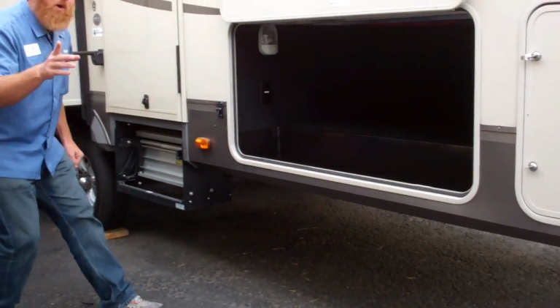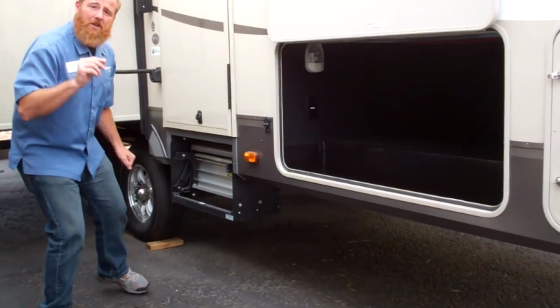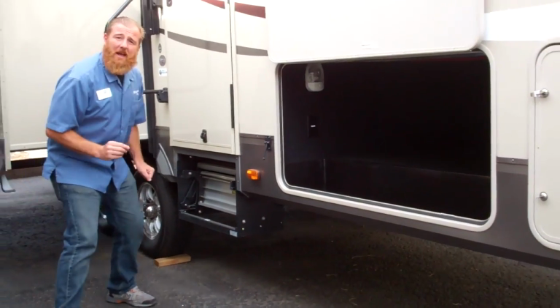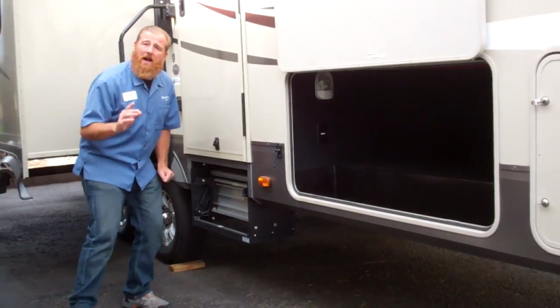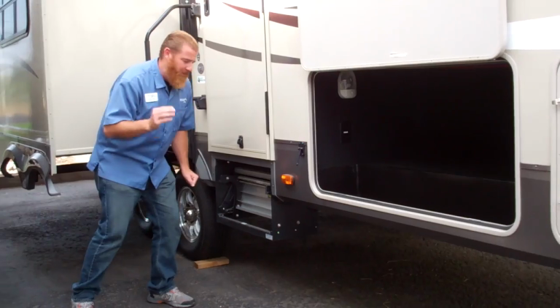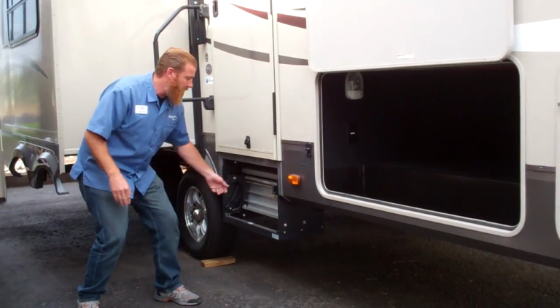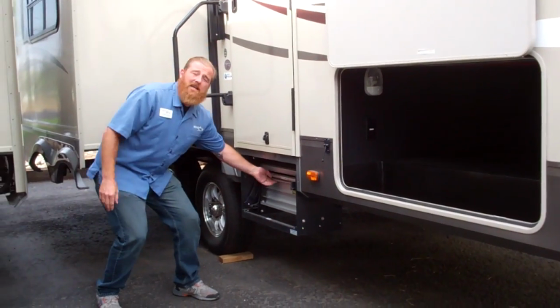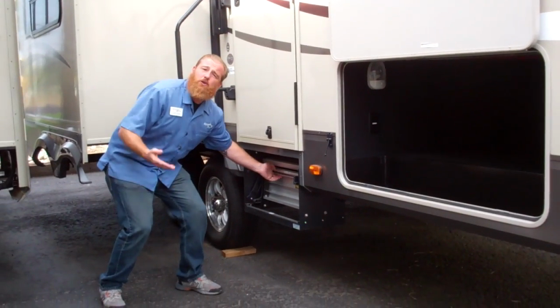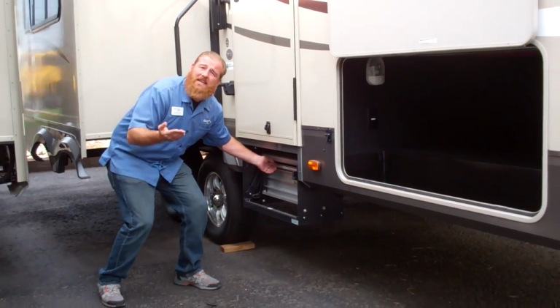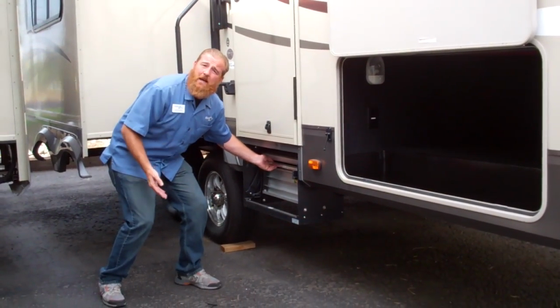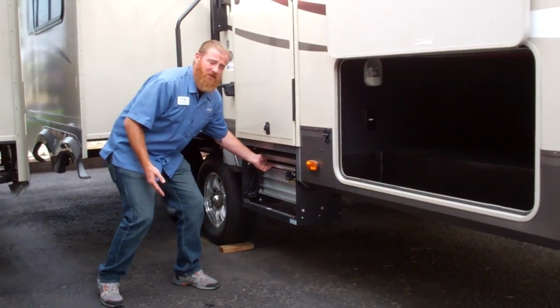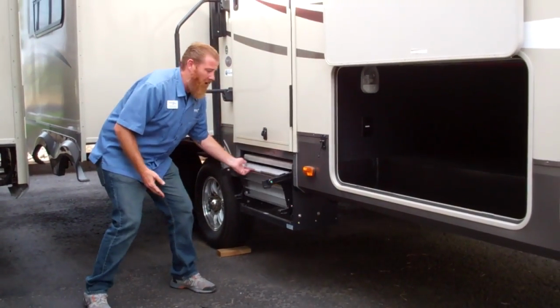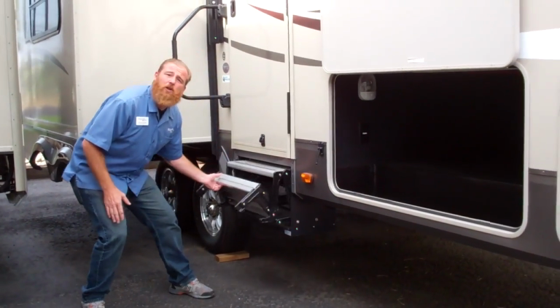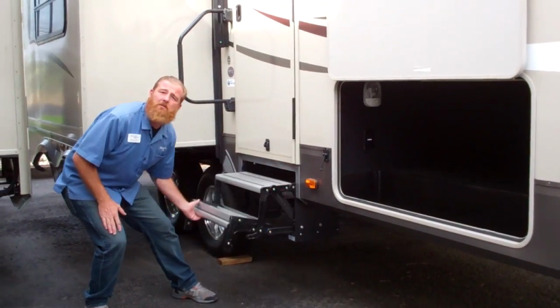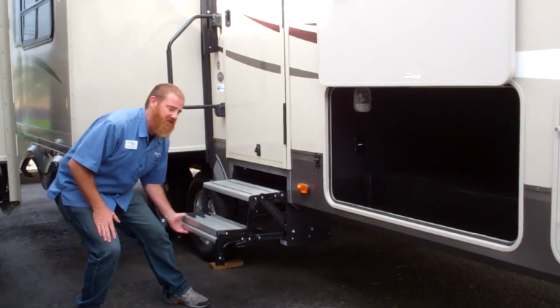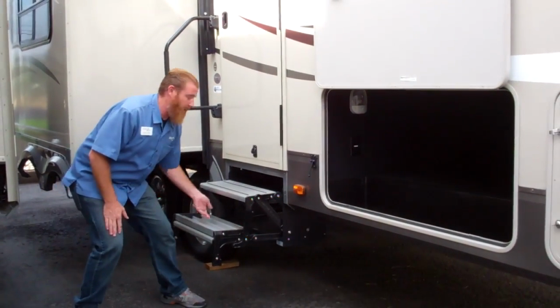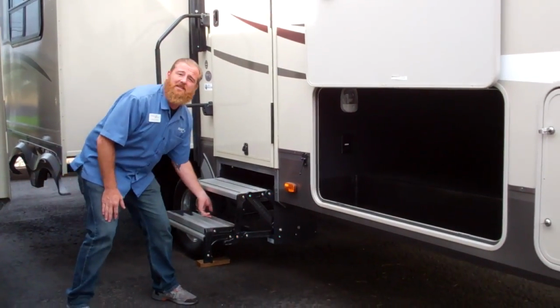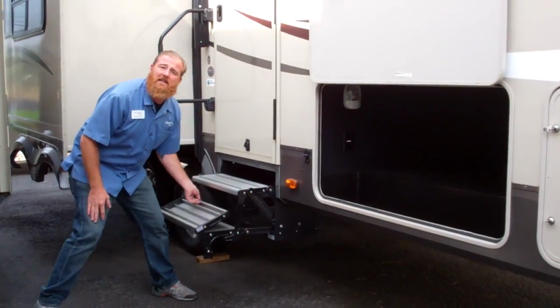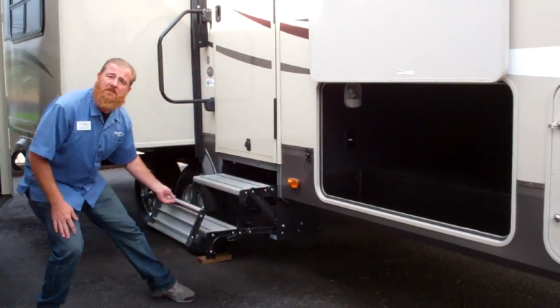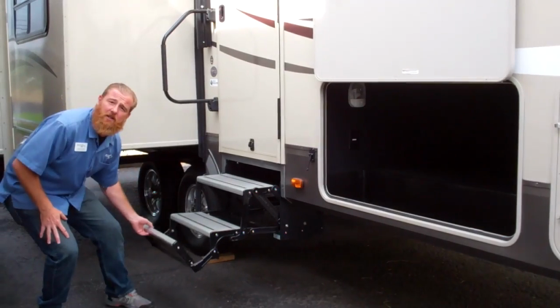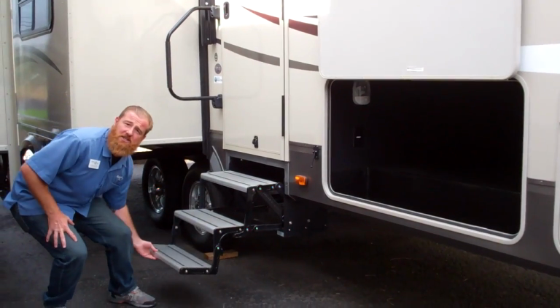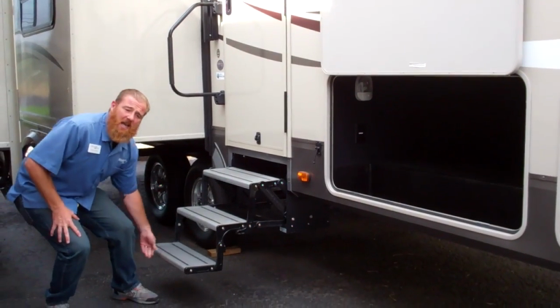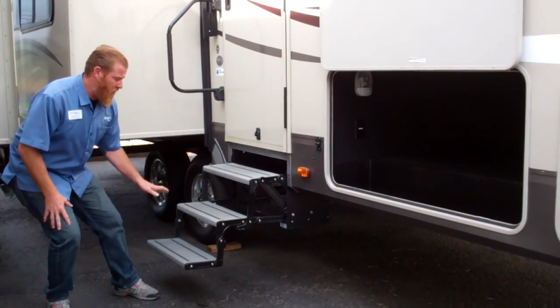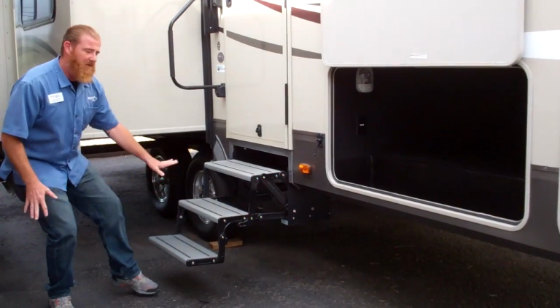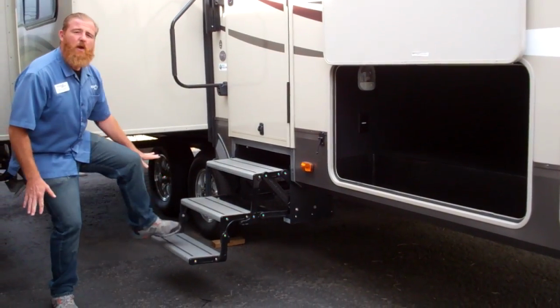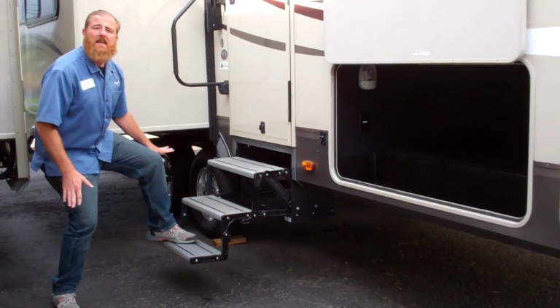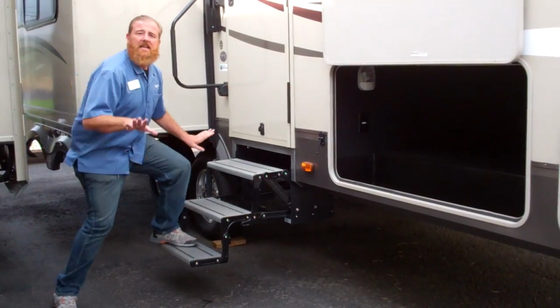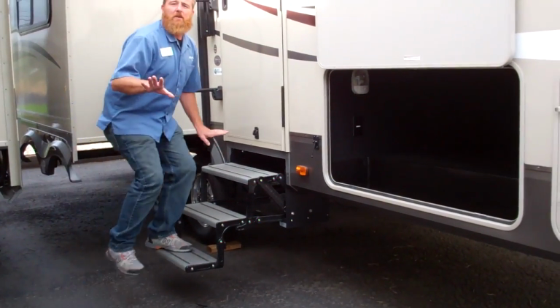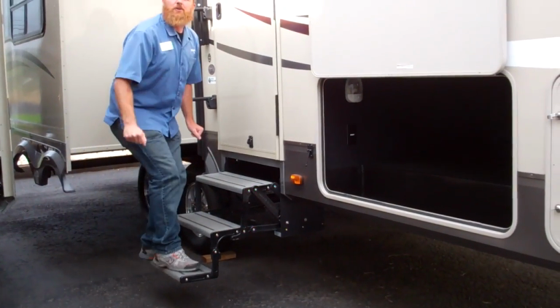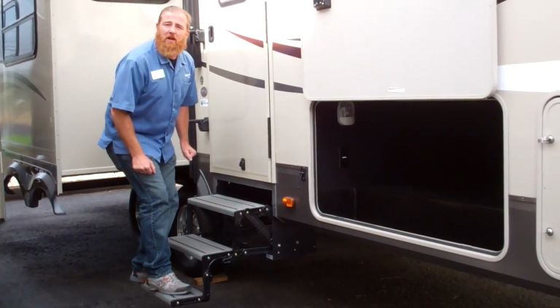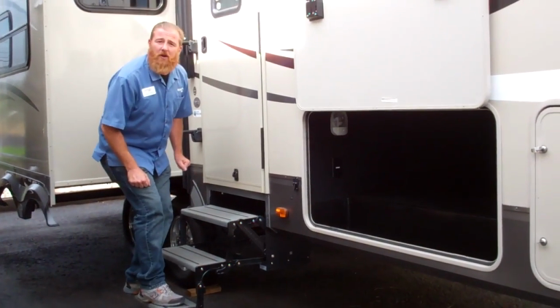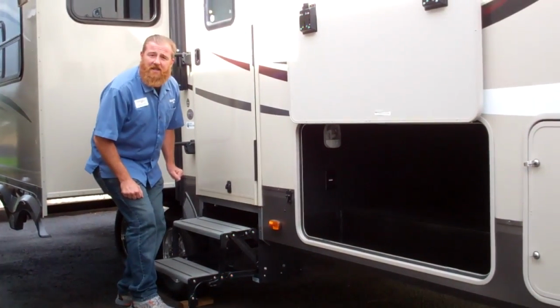One other thing I want to highlight is our tread light steps. These are an all-aluminum built step system by Lippert Technologies — extremely lightweight, yet some of the most durable on the market today.